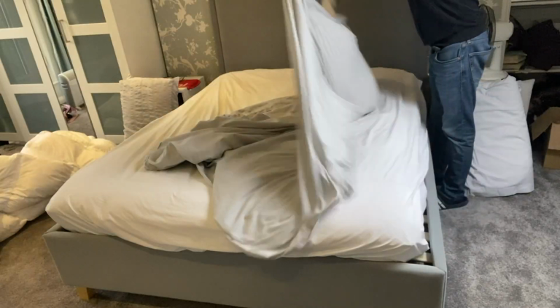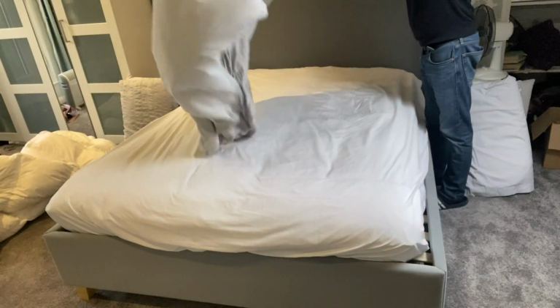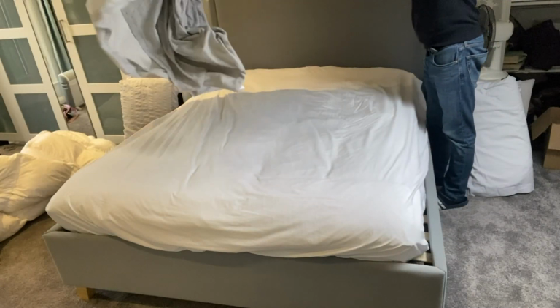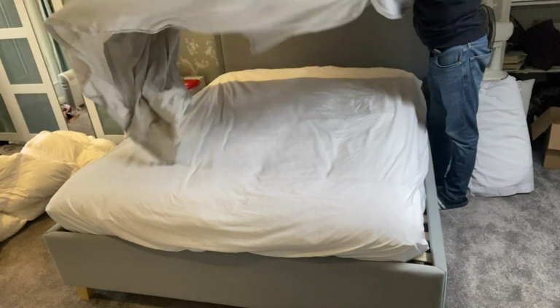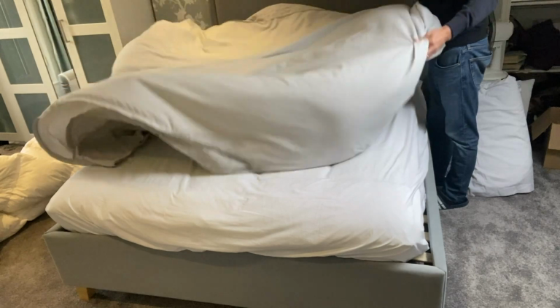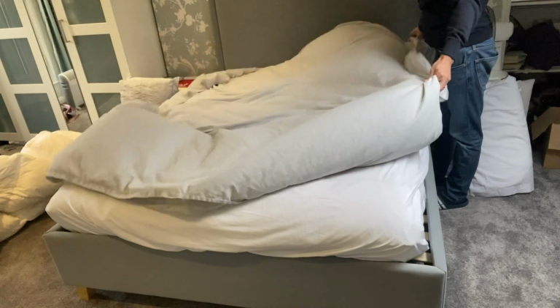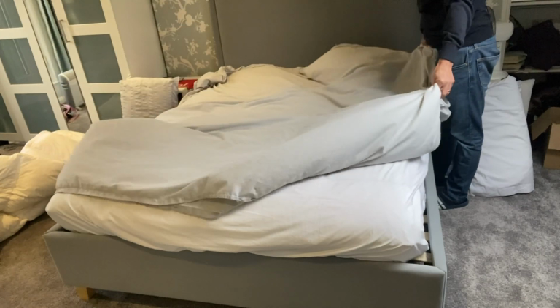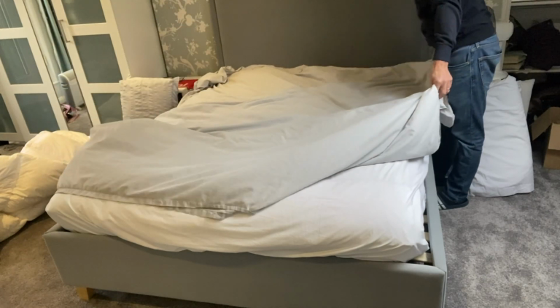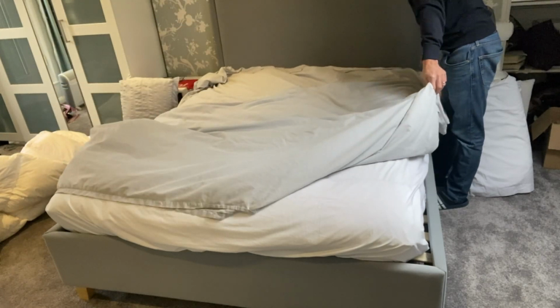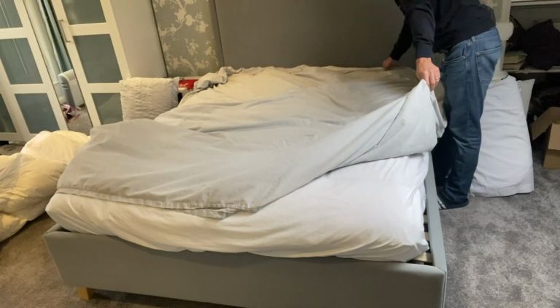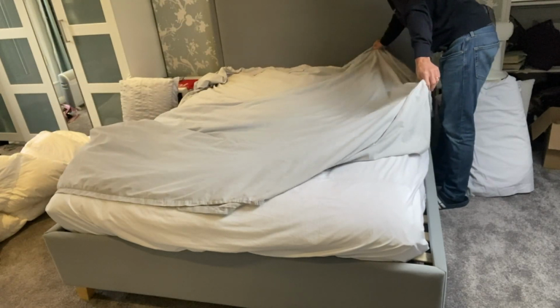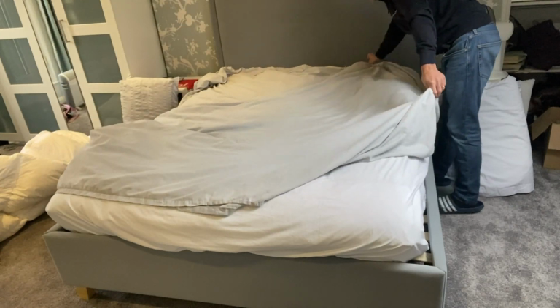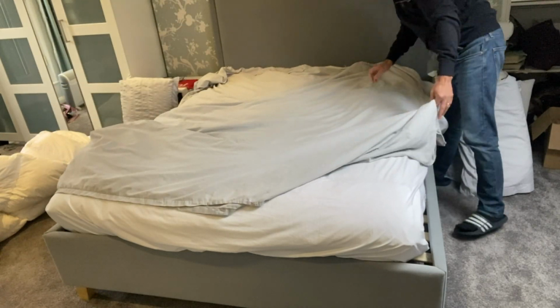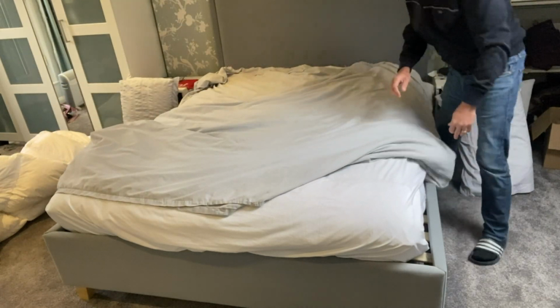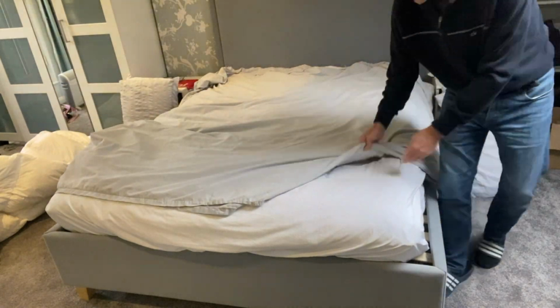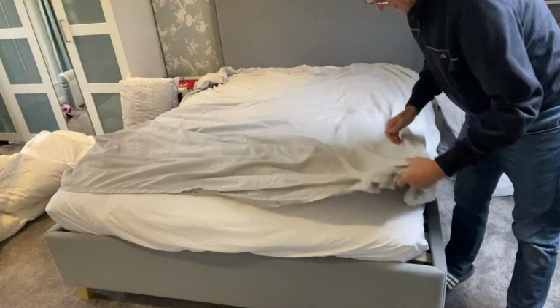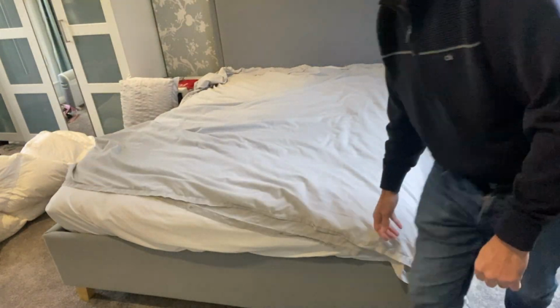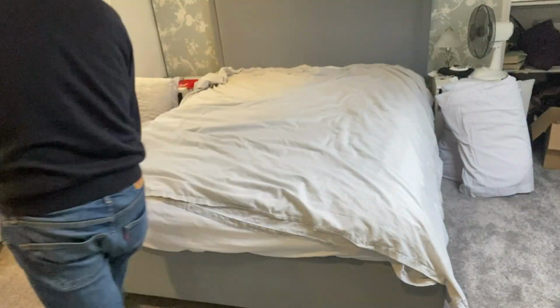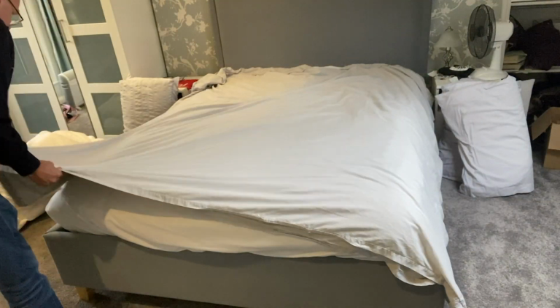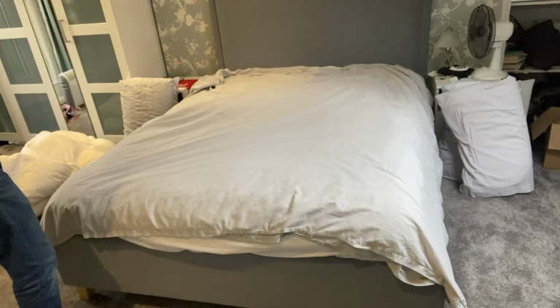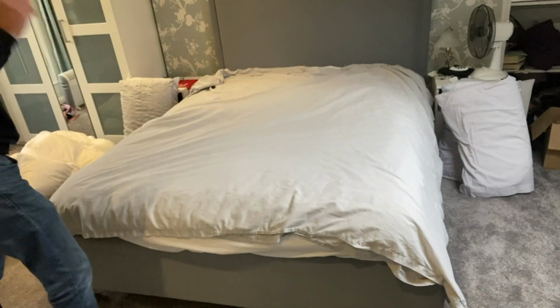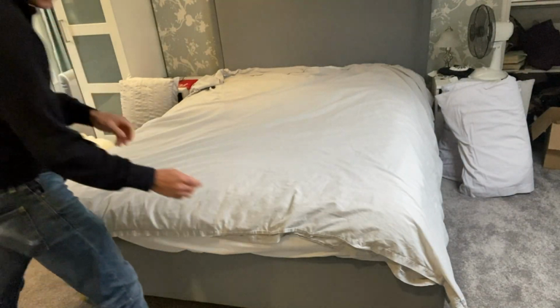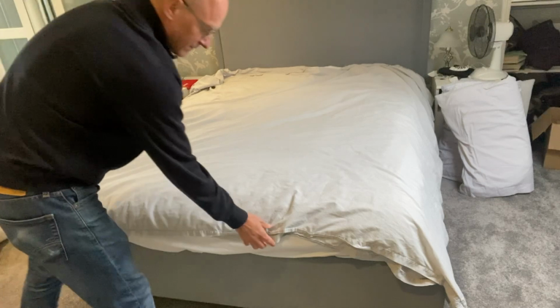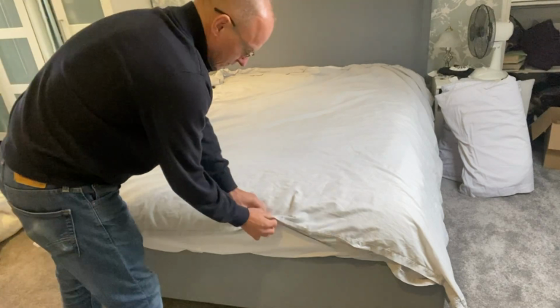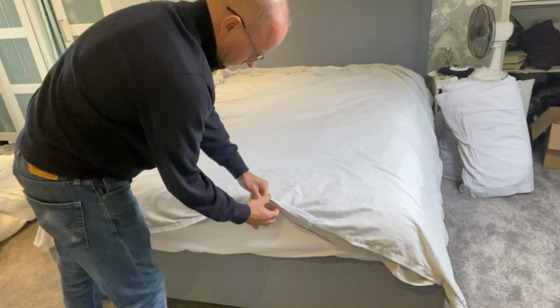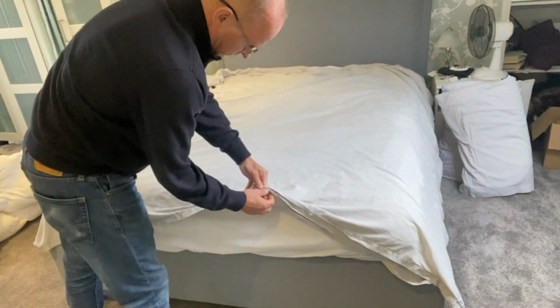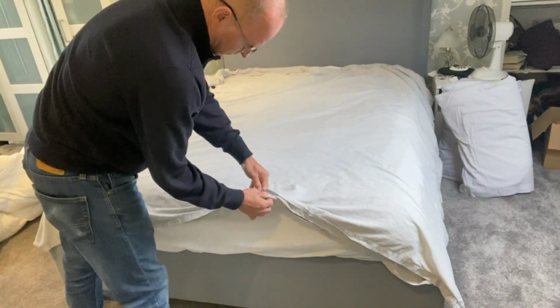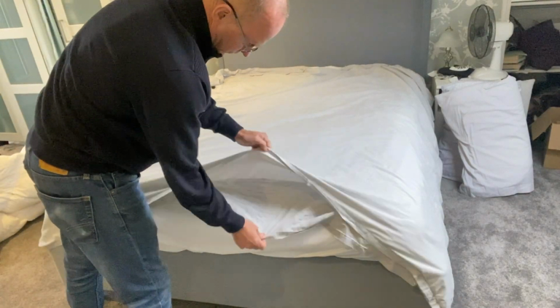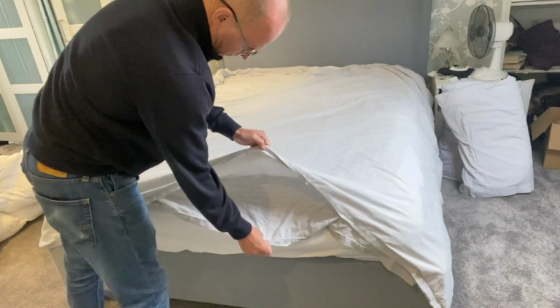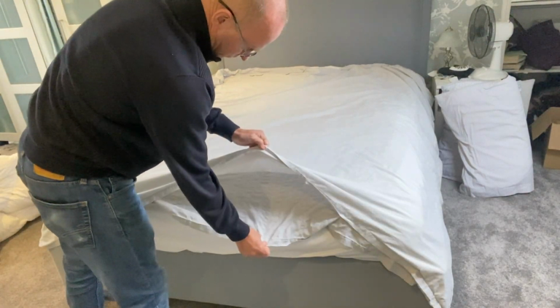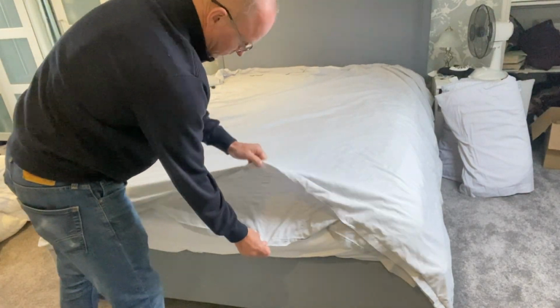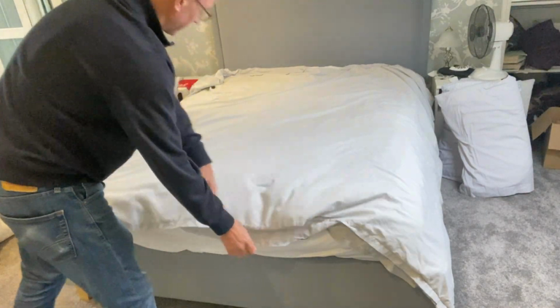So first of all, lay your duvet cover on the bed corner to corner, inside out, with the opening at the foot of the bed.